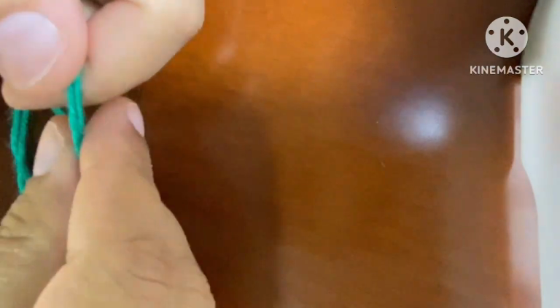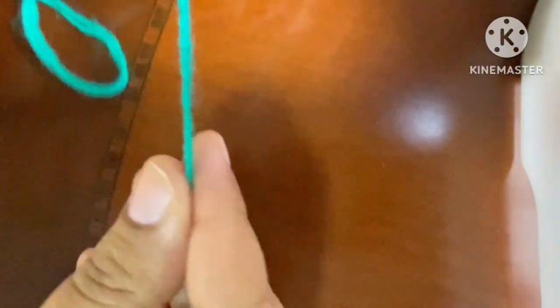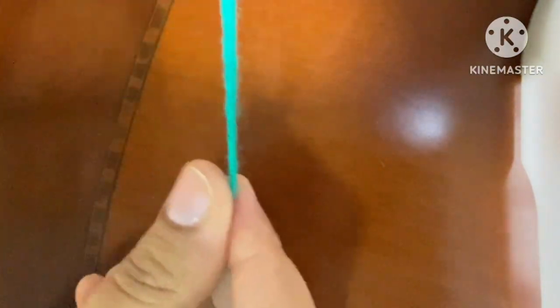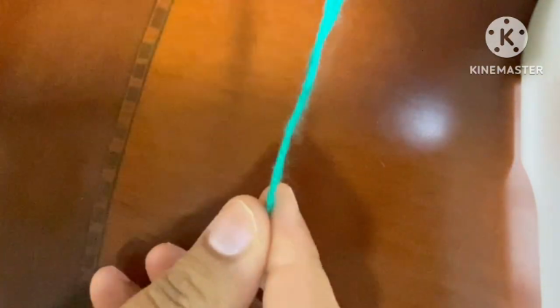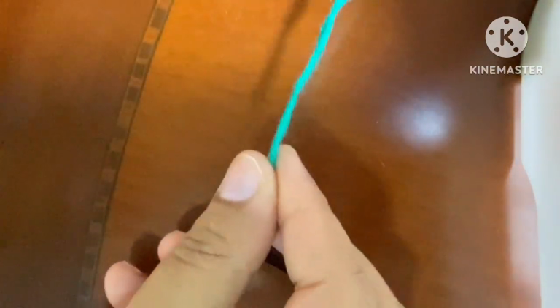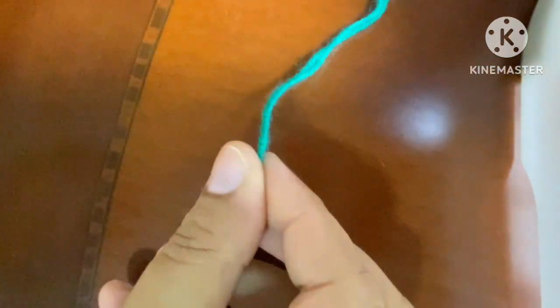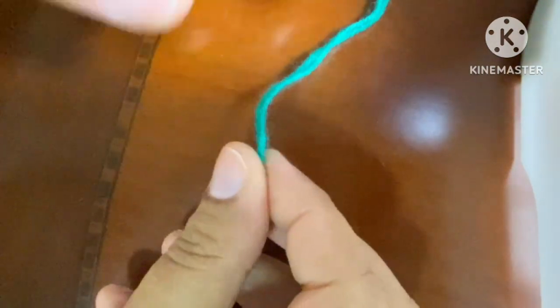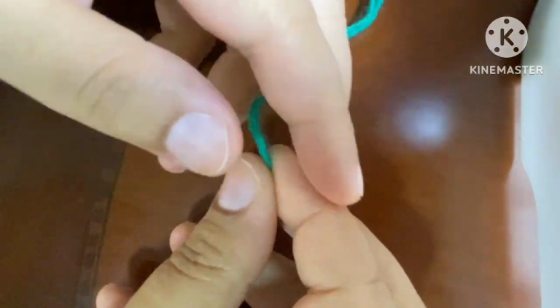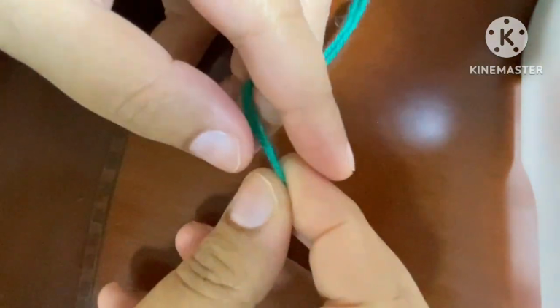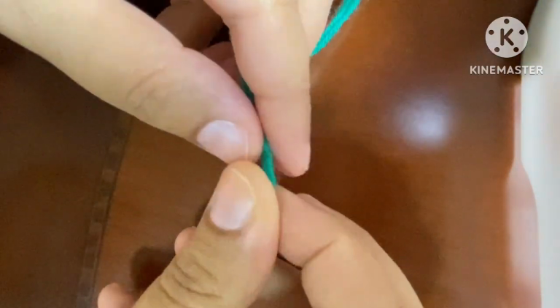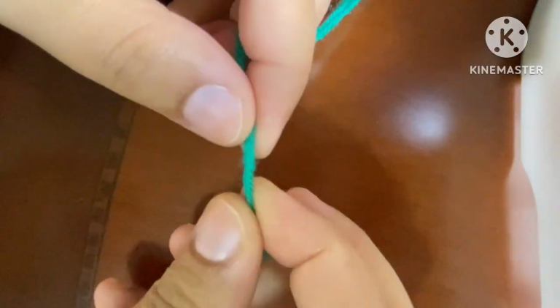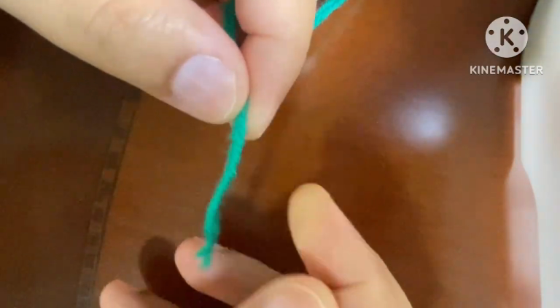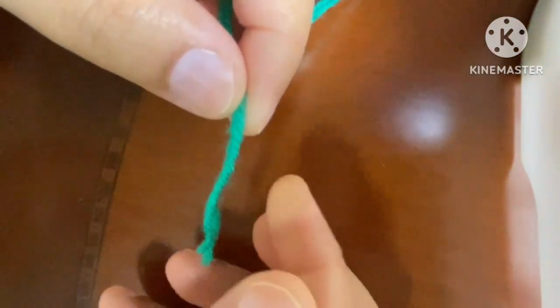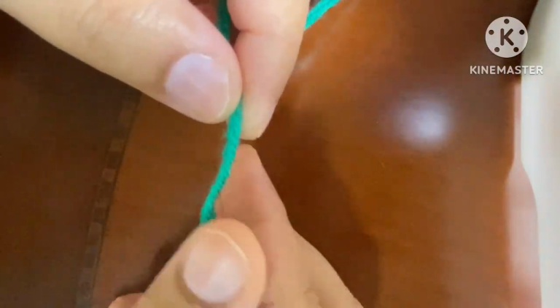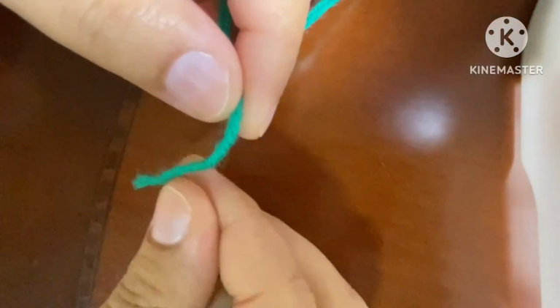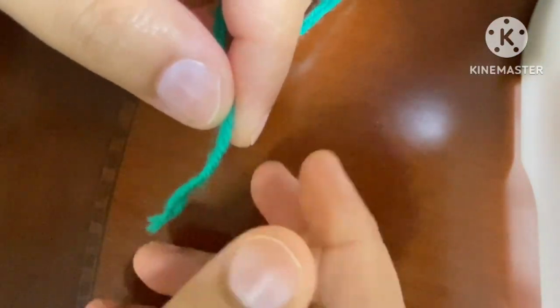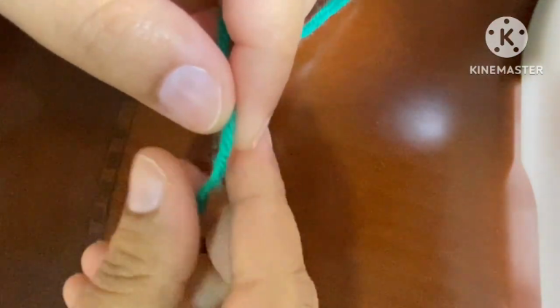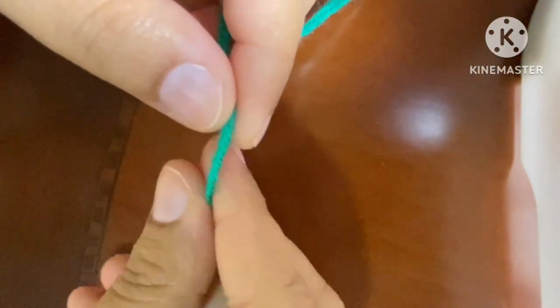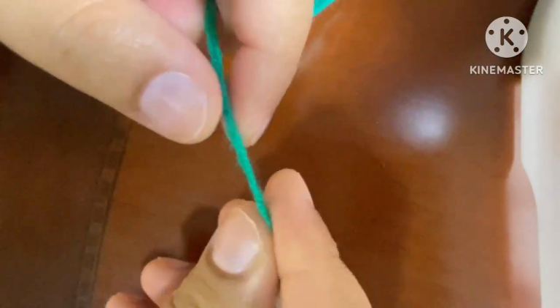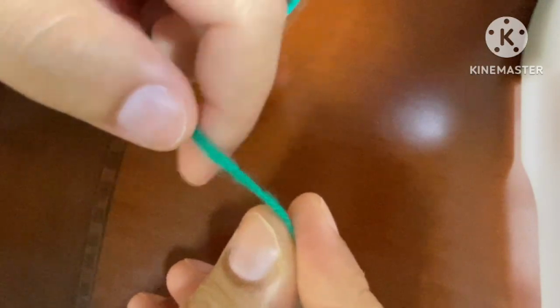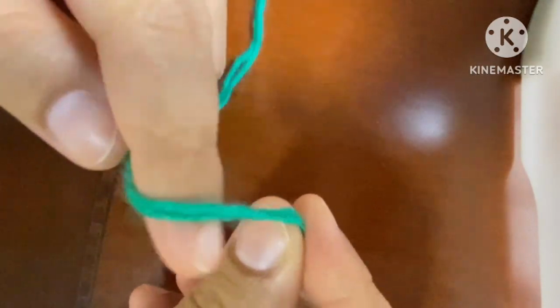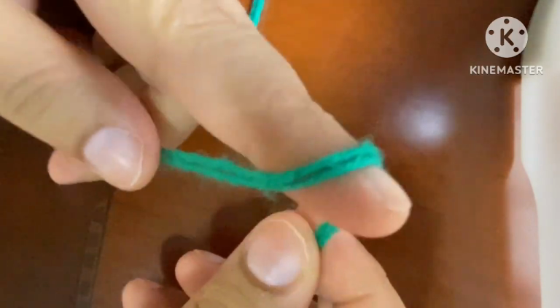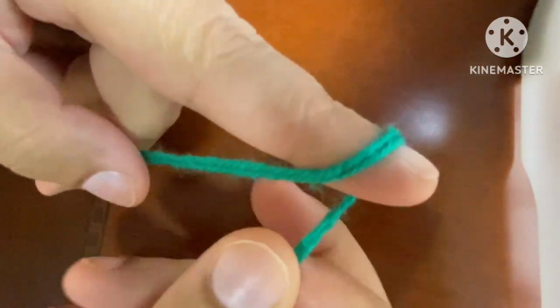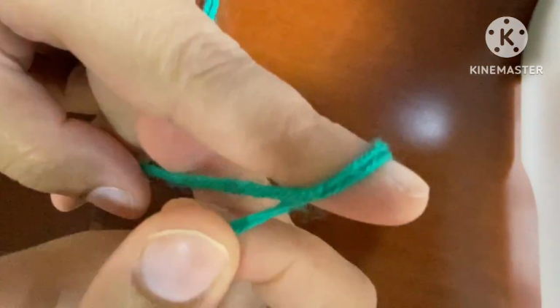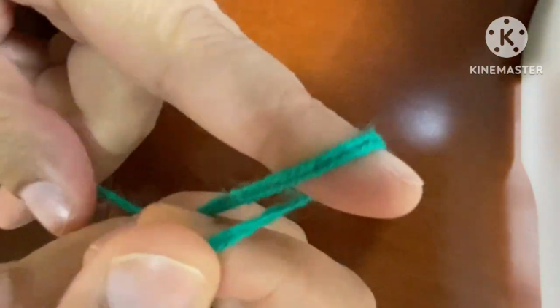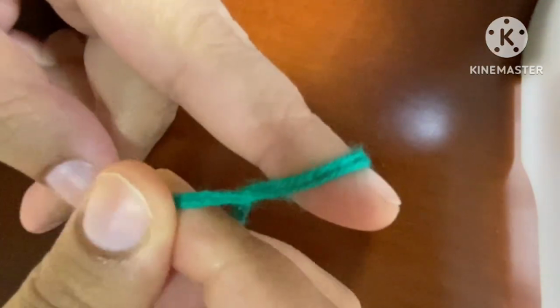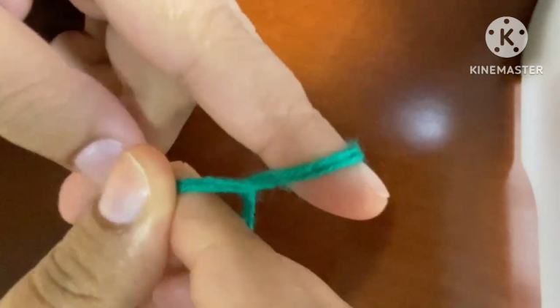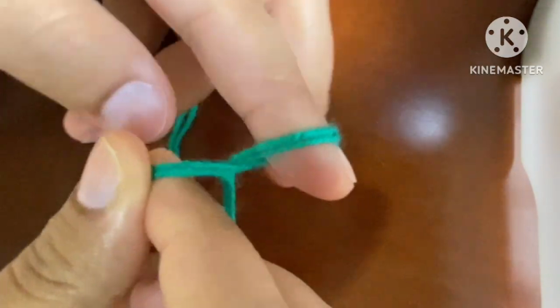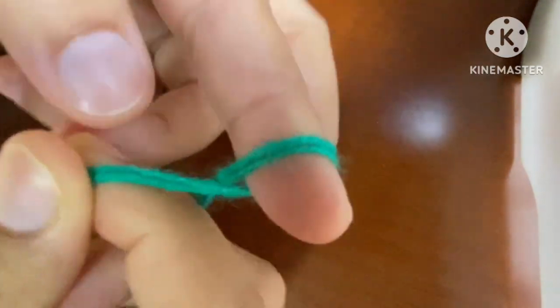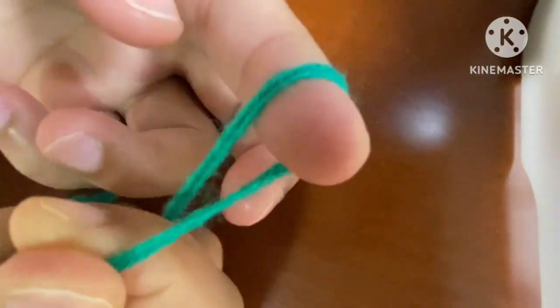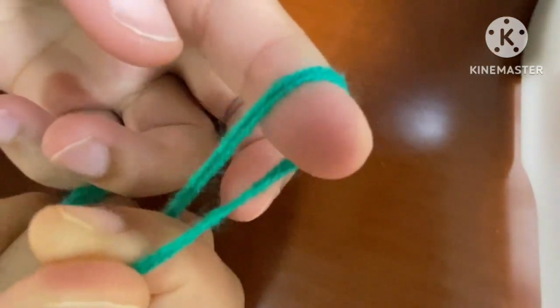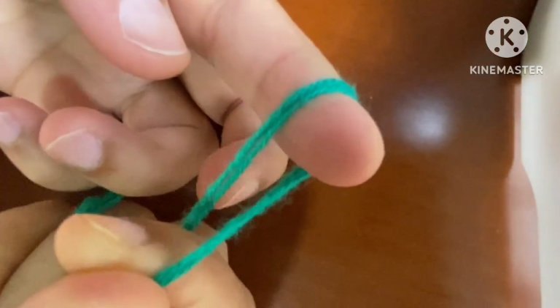Hello friends, how are you all? I hope you all are doing good. Today in this video we're going to learn a very beautiful granny square. Let's start making our granny square with a slip knot.